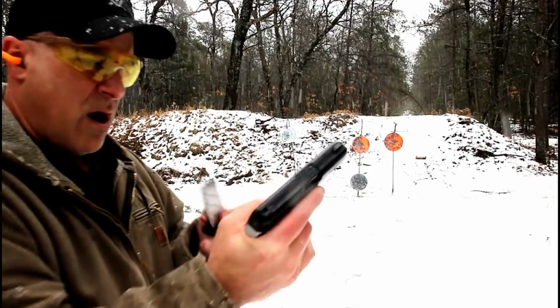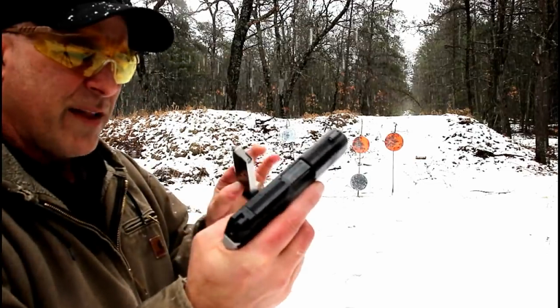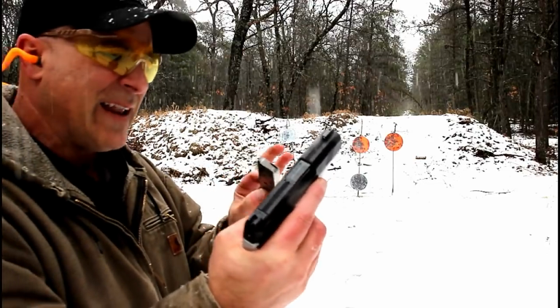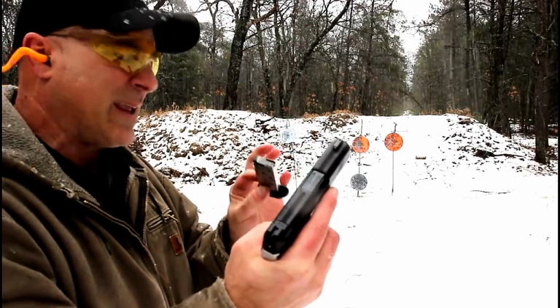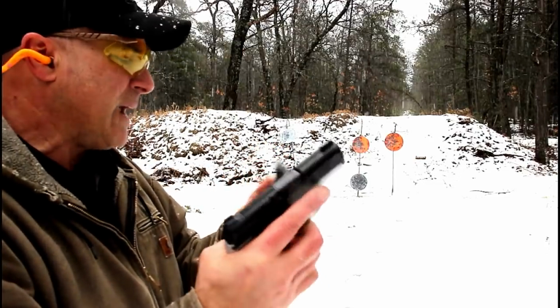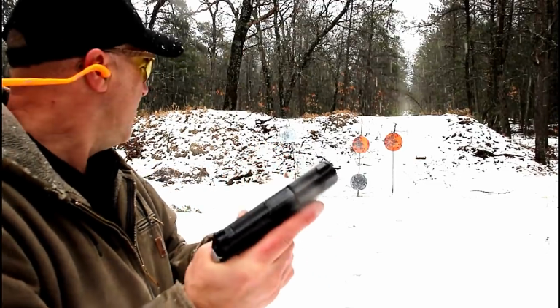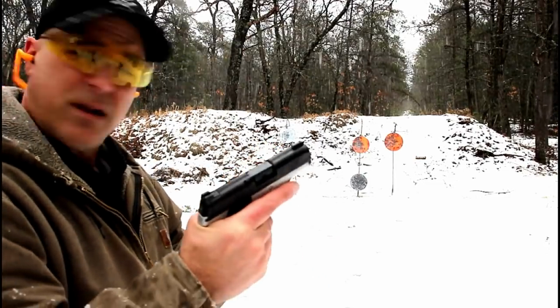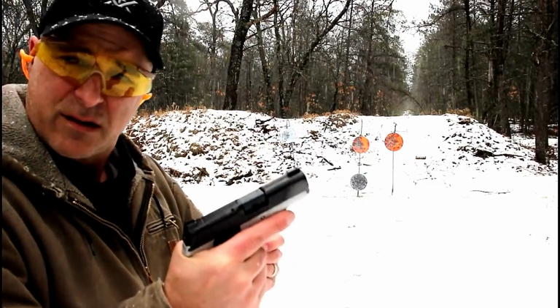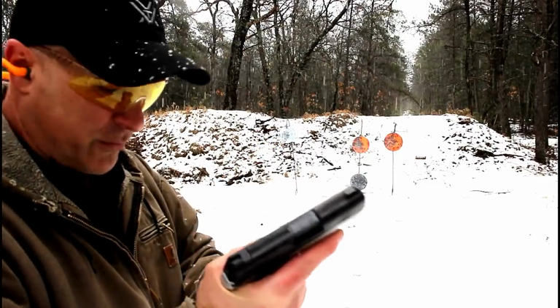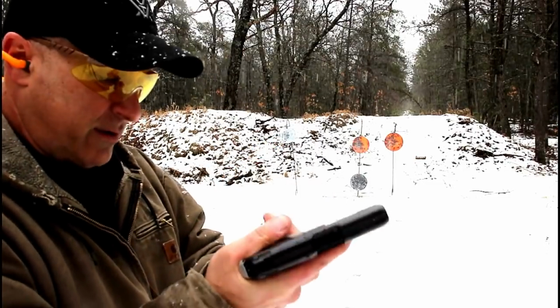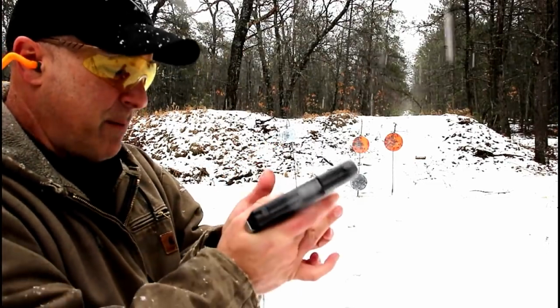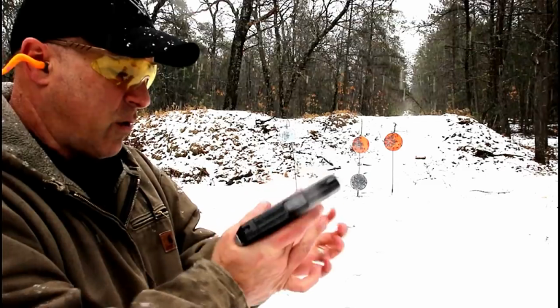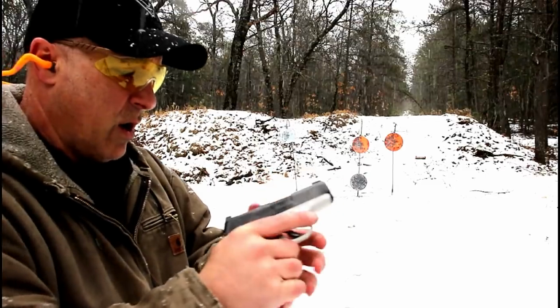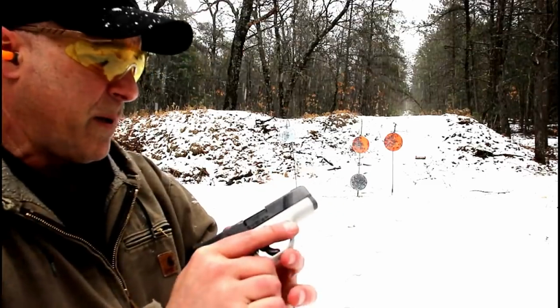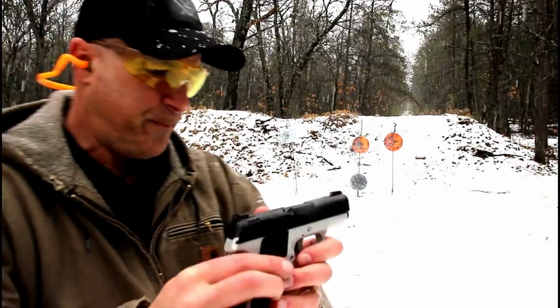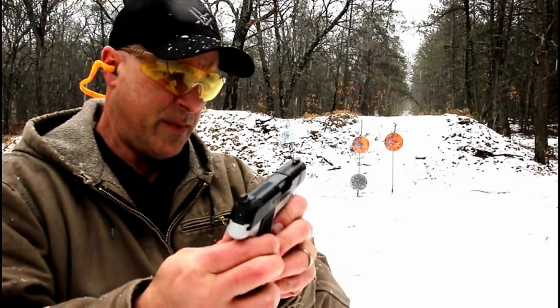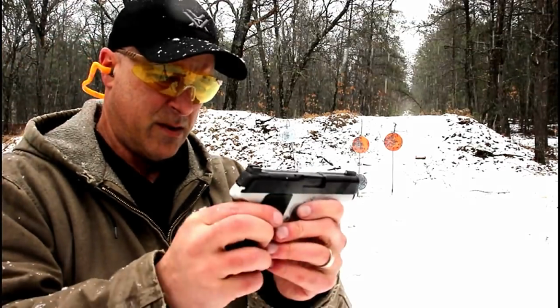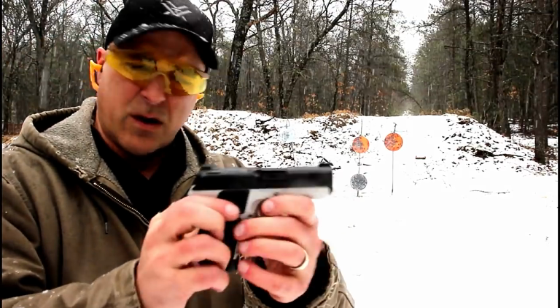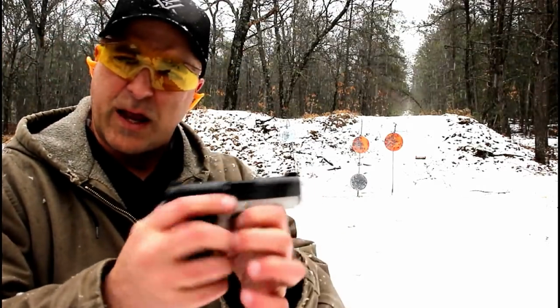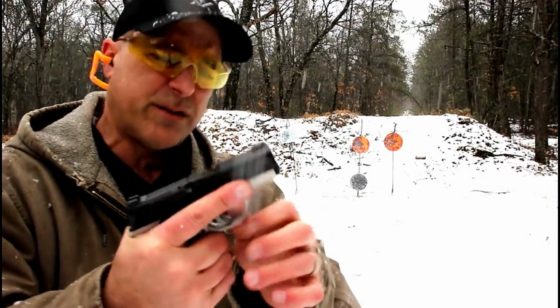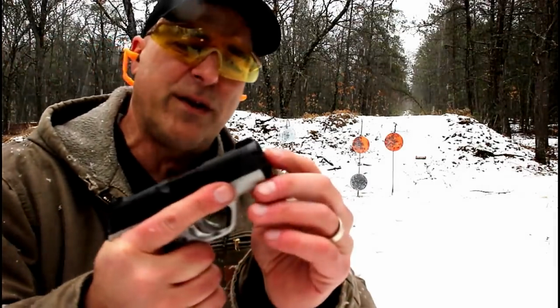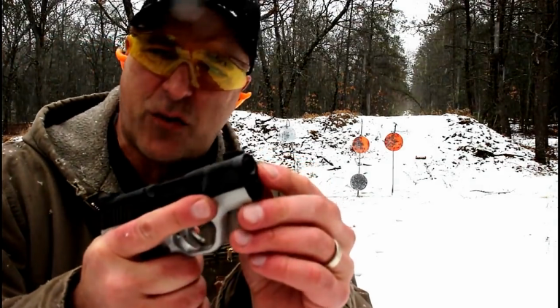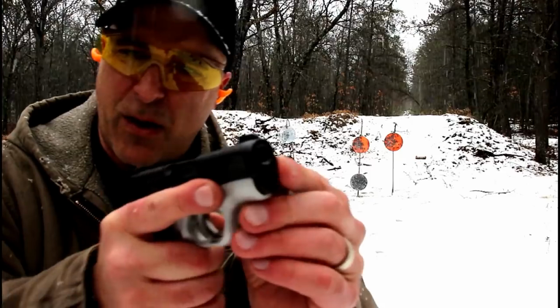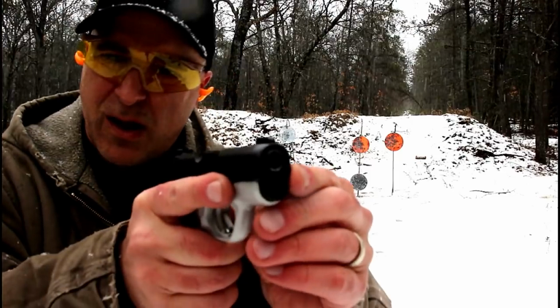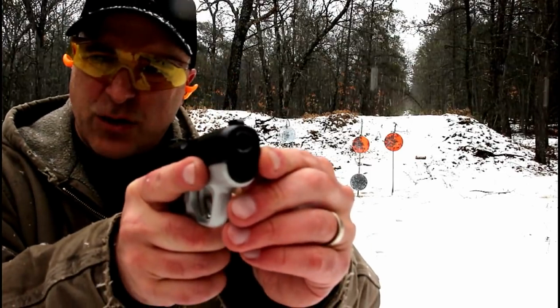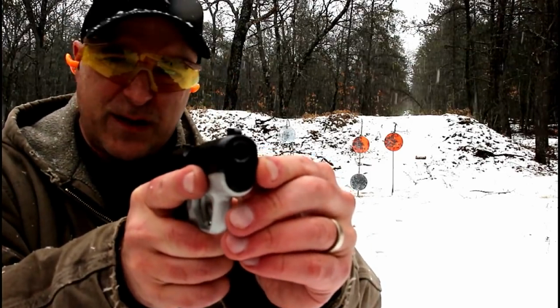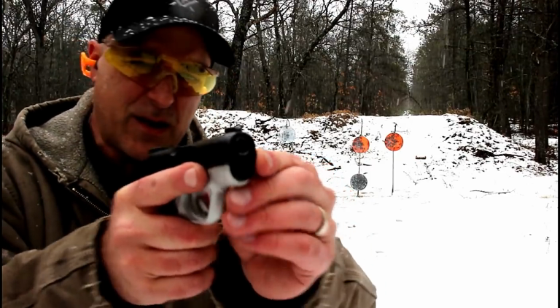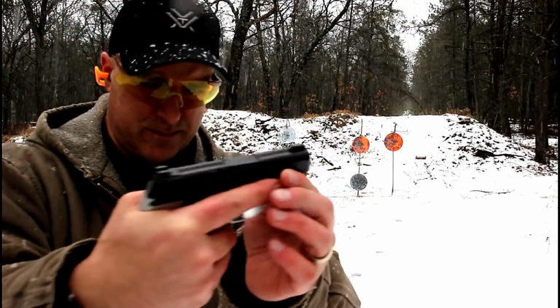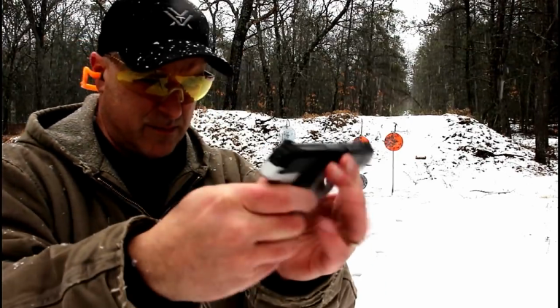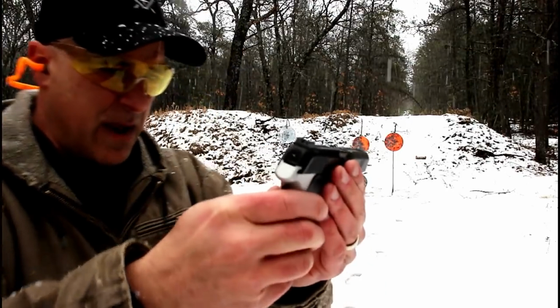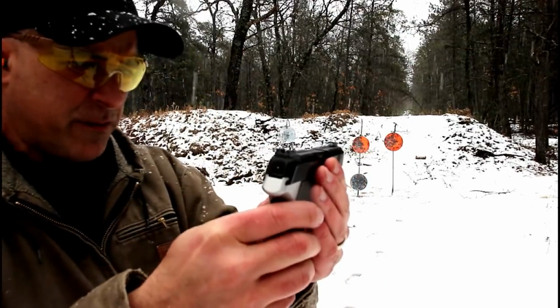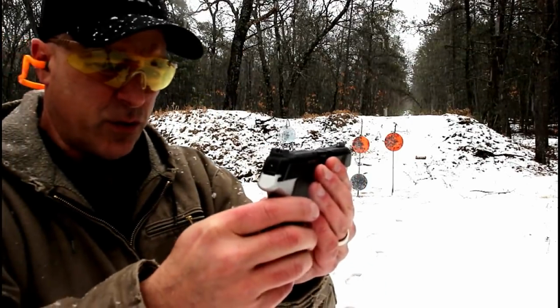Other than the slide not locking back, it feels really nice. It's taming the recoil quite a bit. Good looking gun. It does have a recessed crown barrel — not sure if you can see that — but it has some nice features to it.